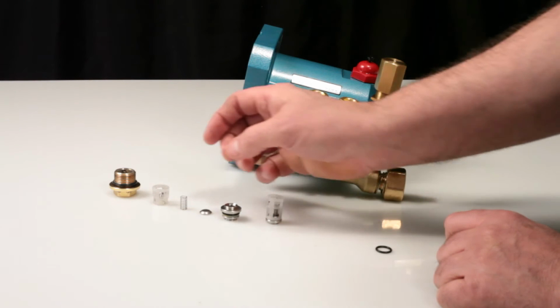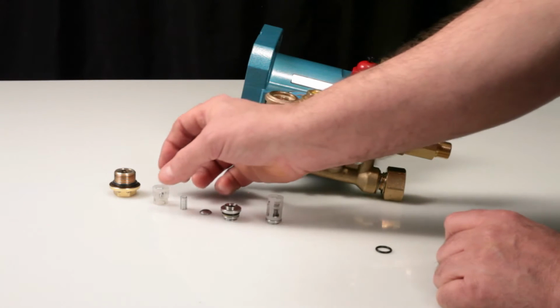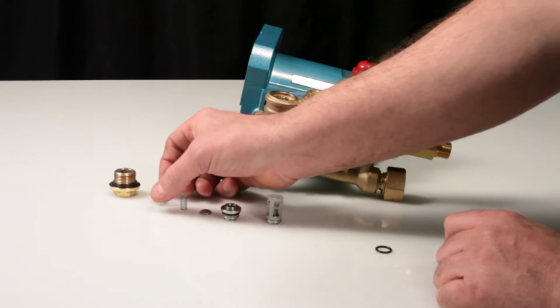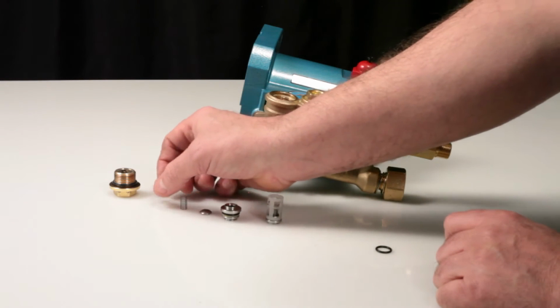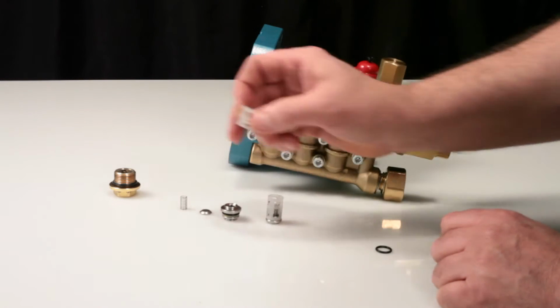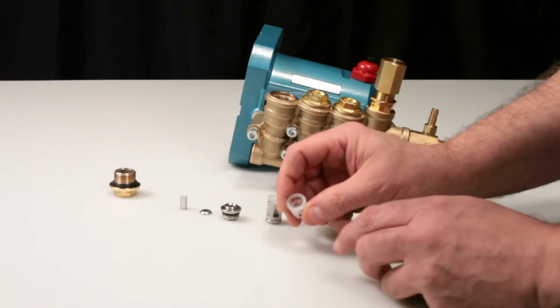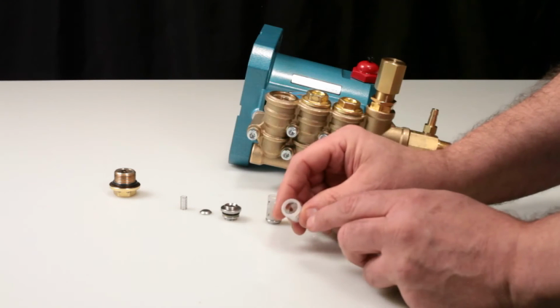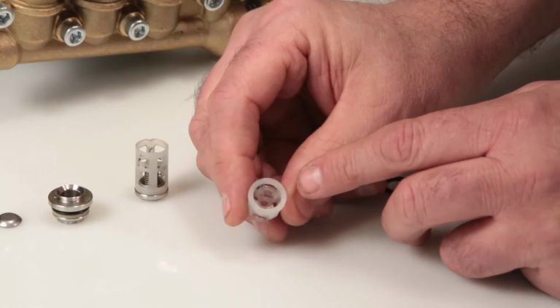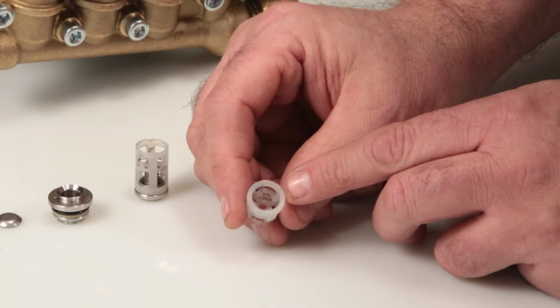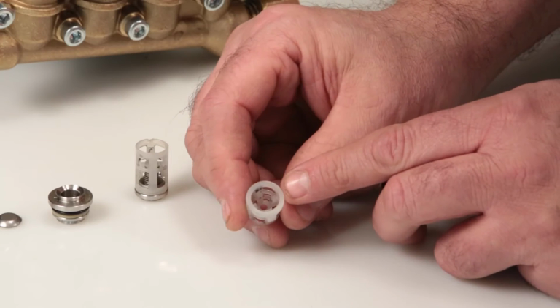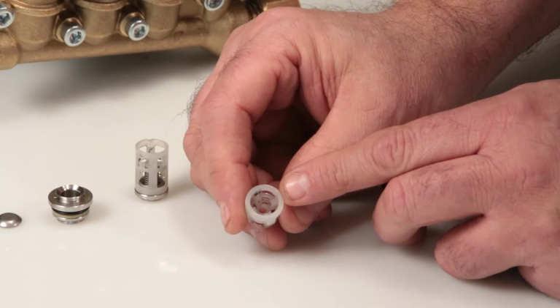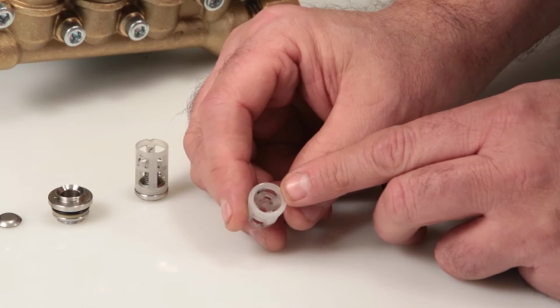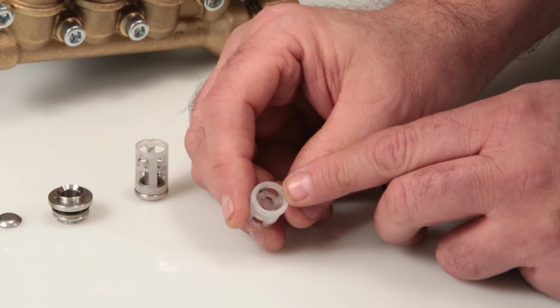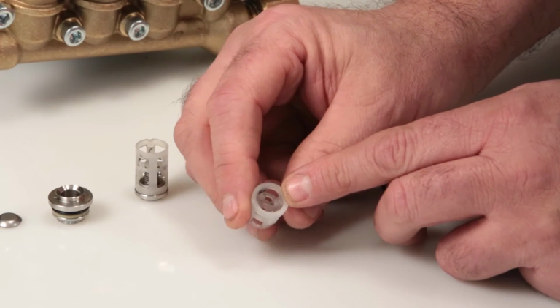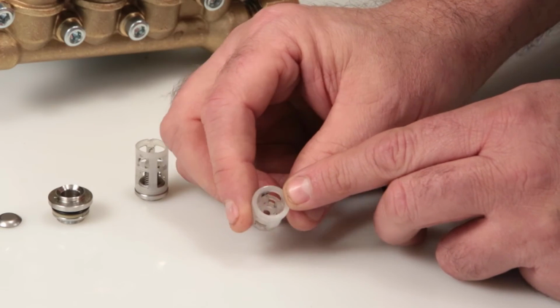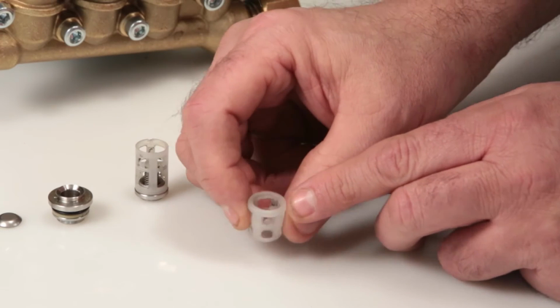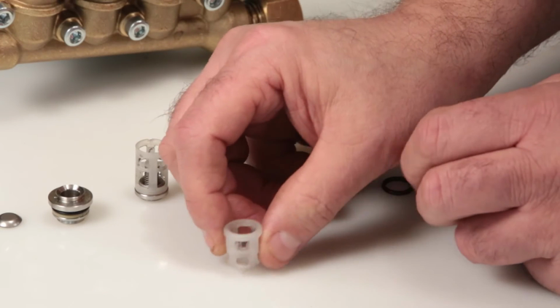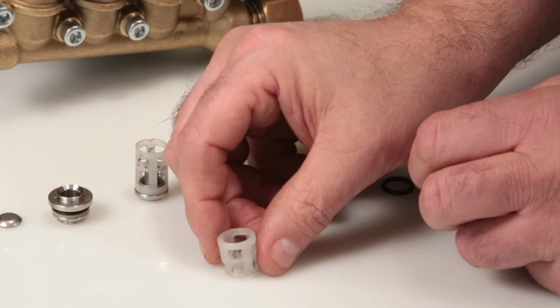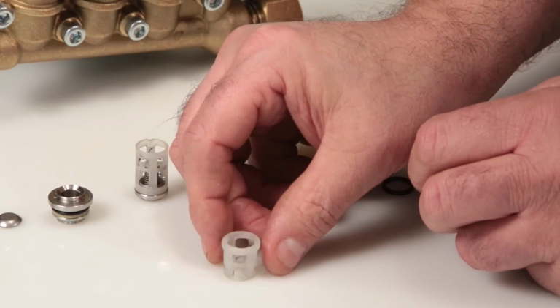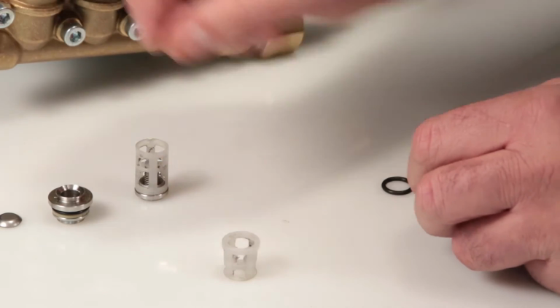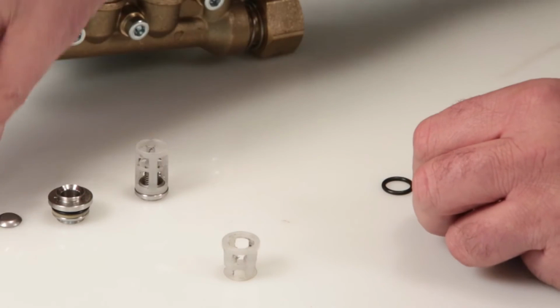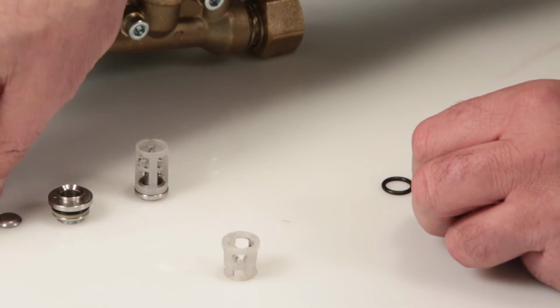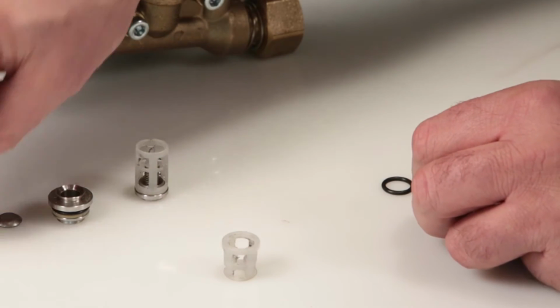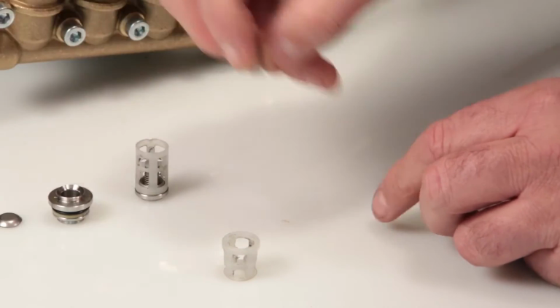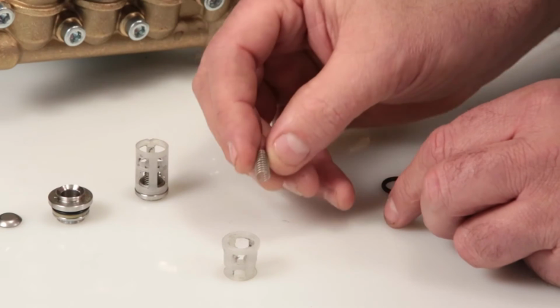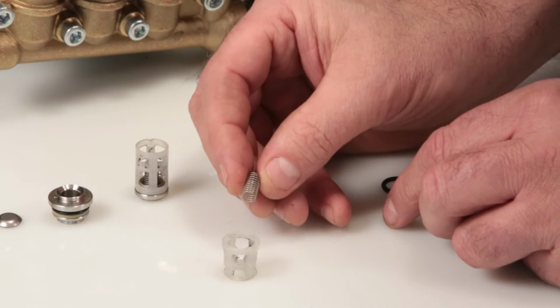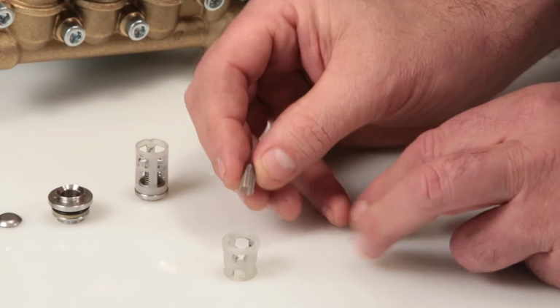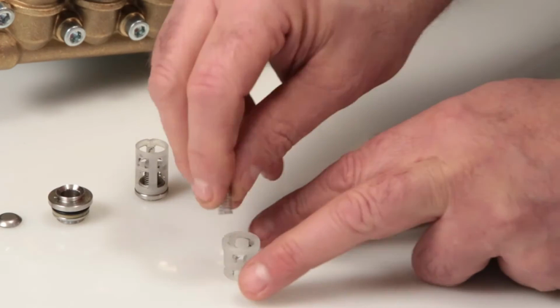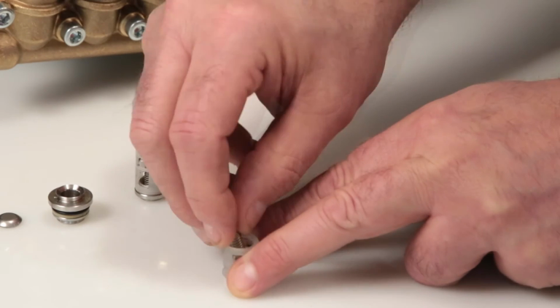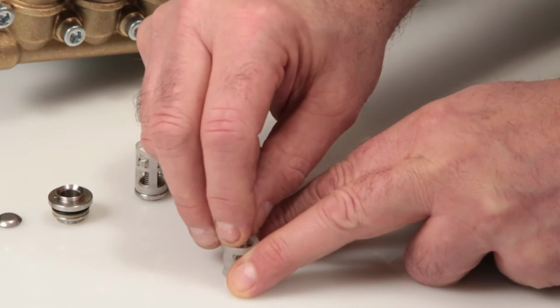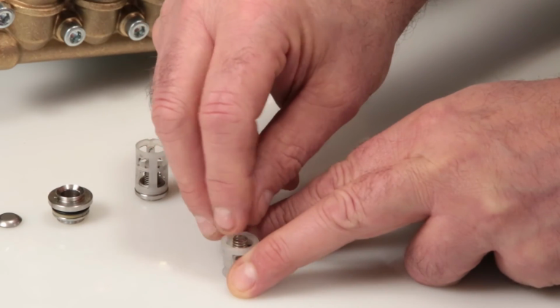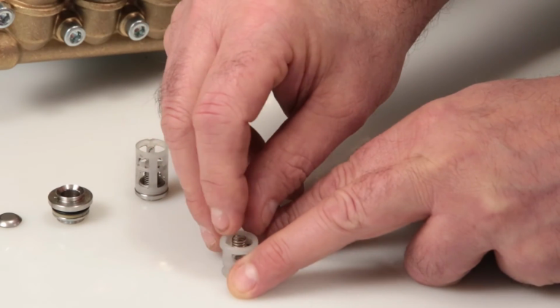Next, place the discharge spring retainer with the spring guides facing up onto a flat surface. Insert the spring into the inlet spring retainer, ensuring it's in line with the guides.